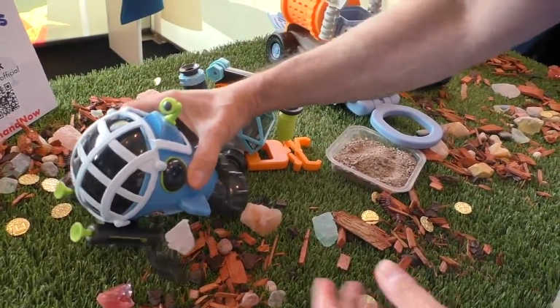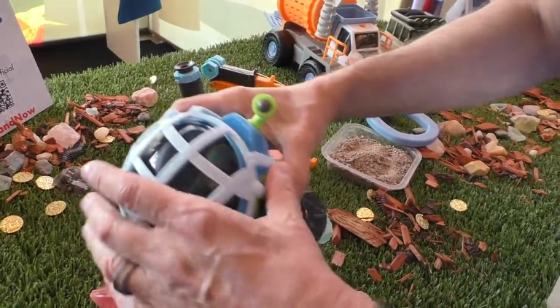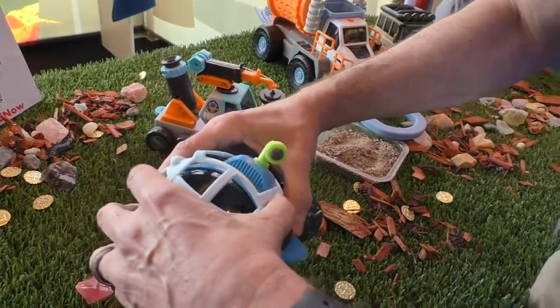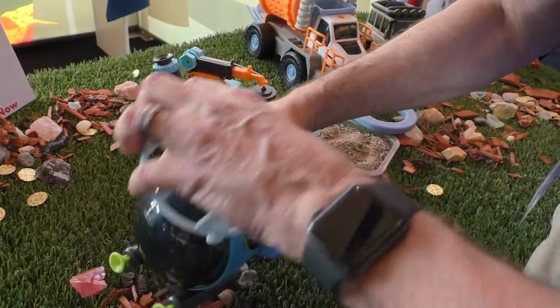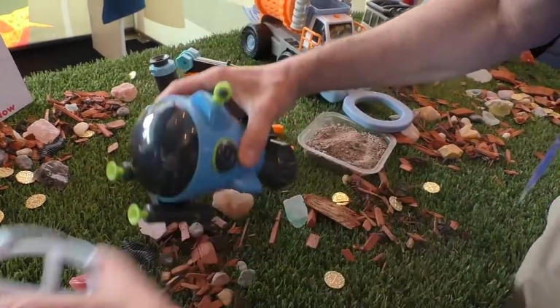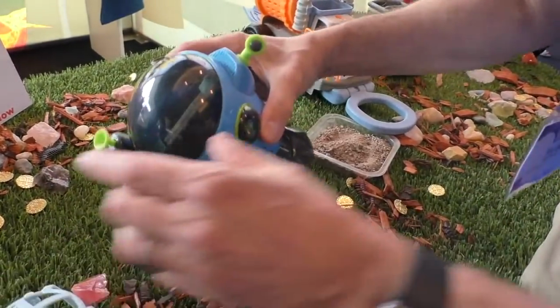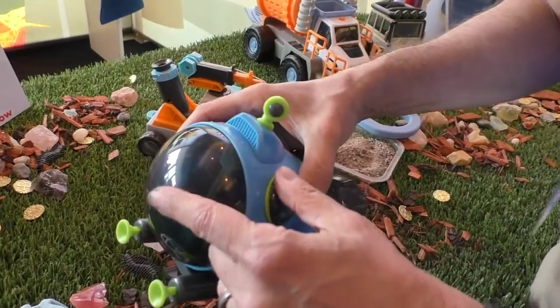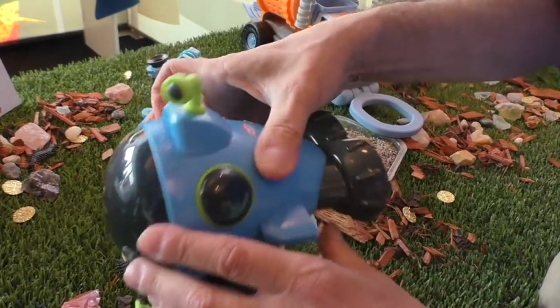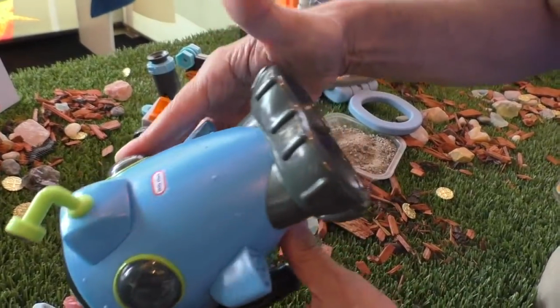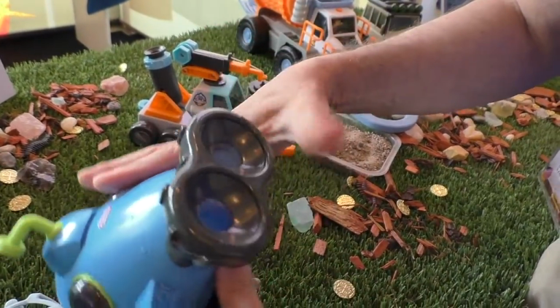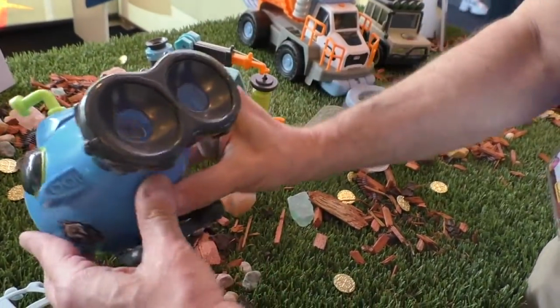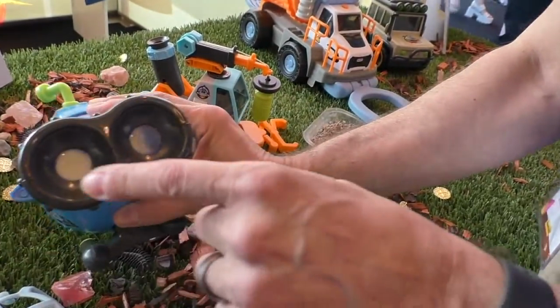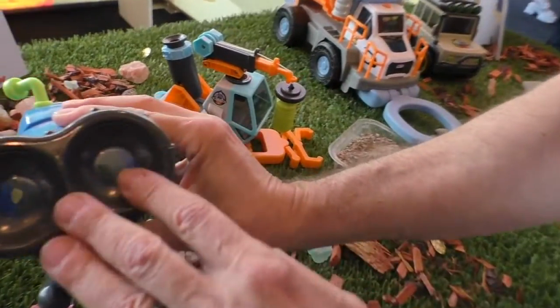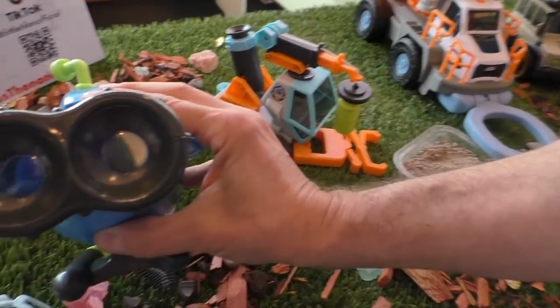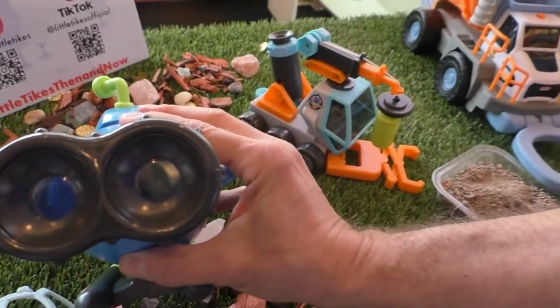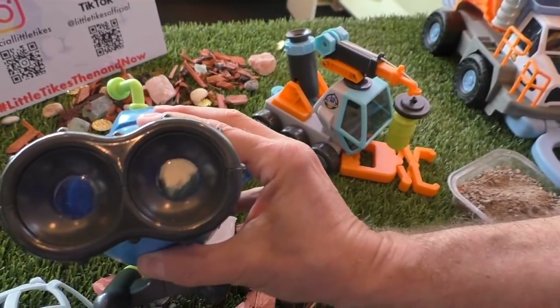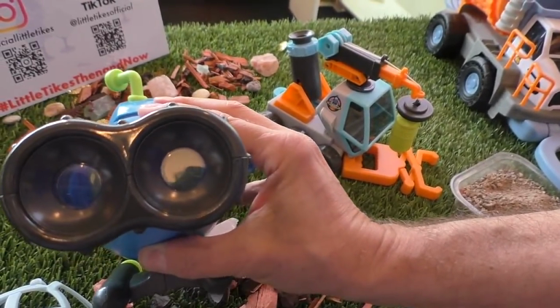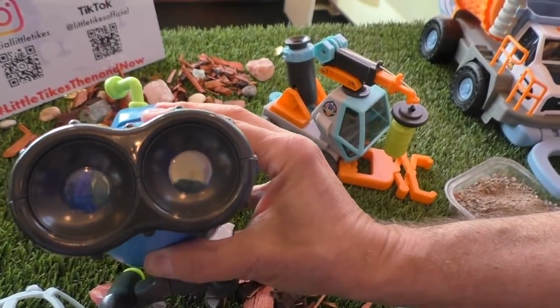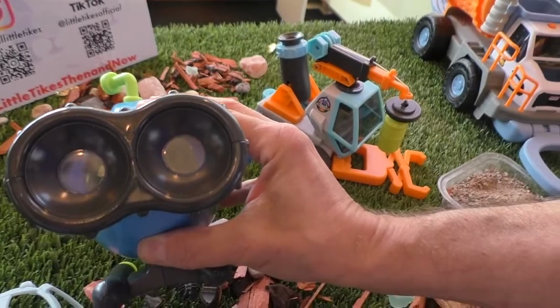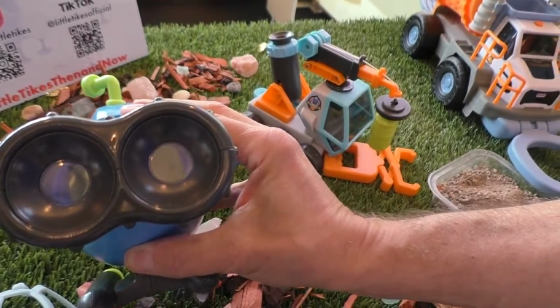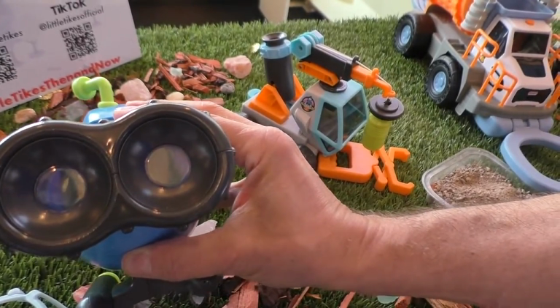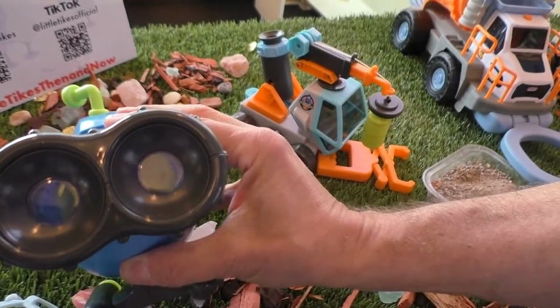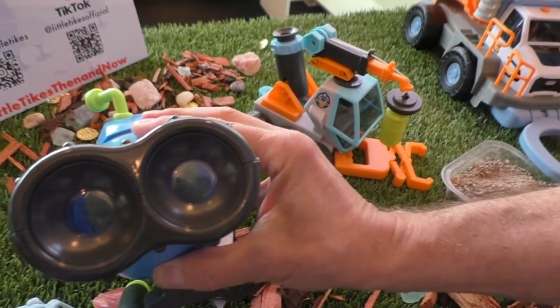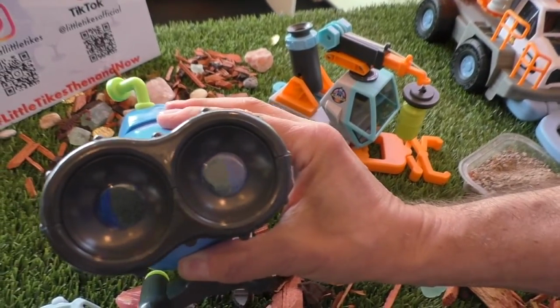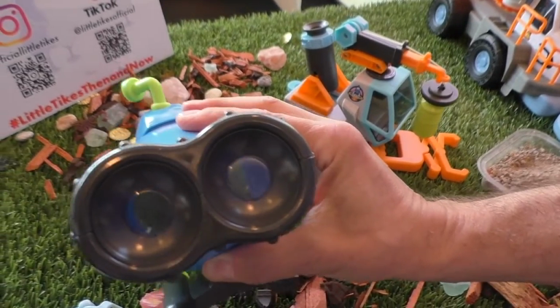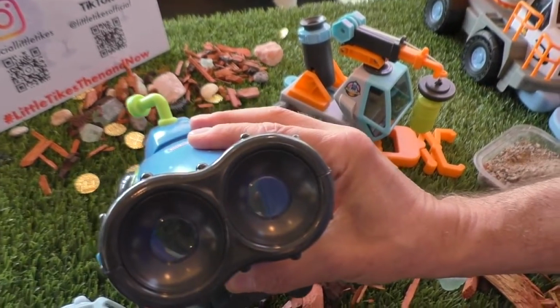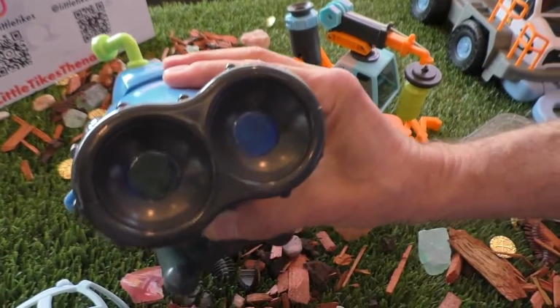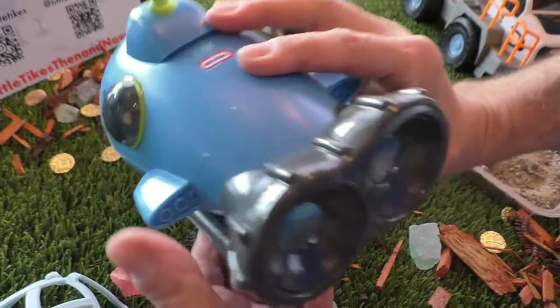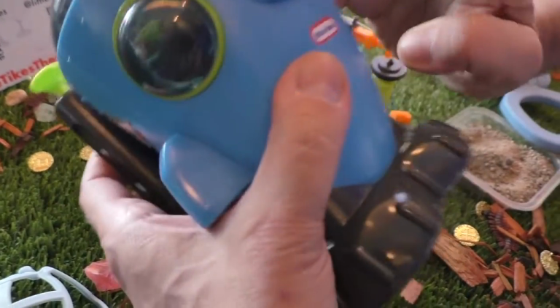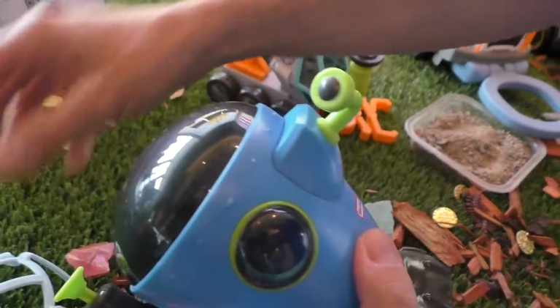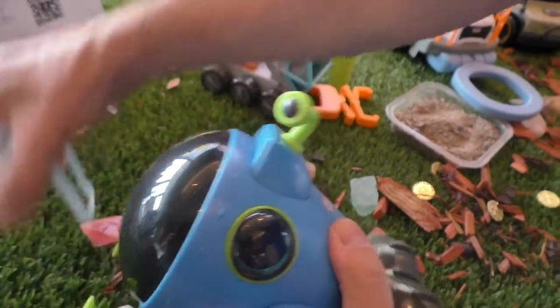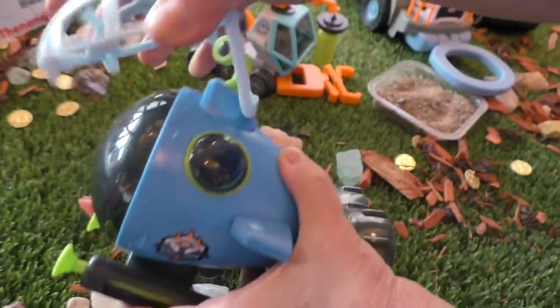And then the last is this part here. Put this in the water itself, and then you look through the viewfinder and you can see things underwater. So it's an underwater viewer without getting your head in the water. It's kind of cool — the submarine is awesome.